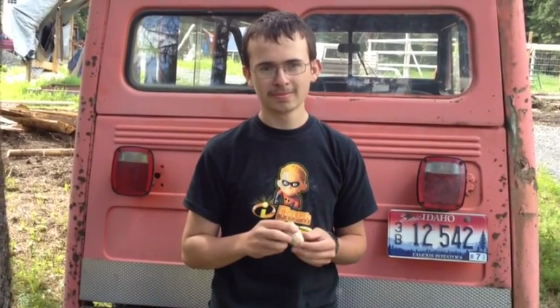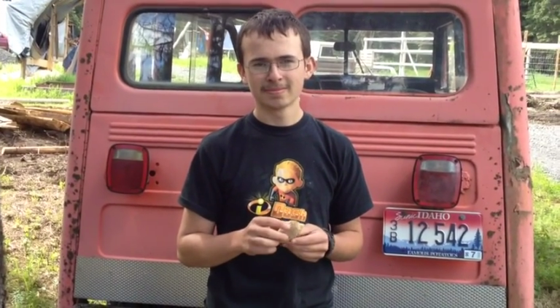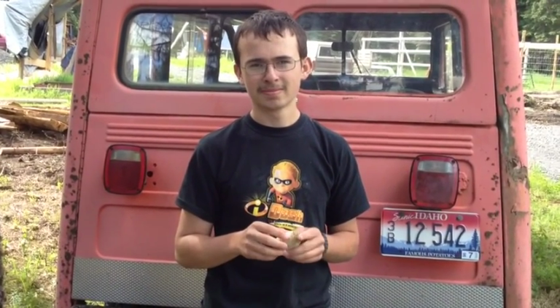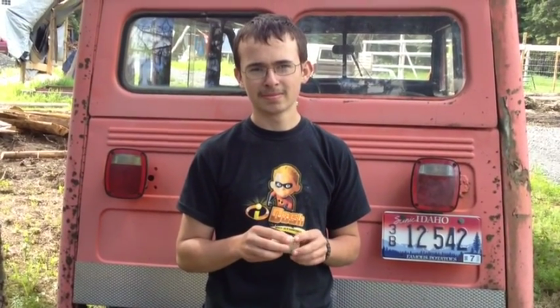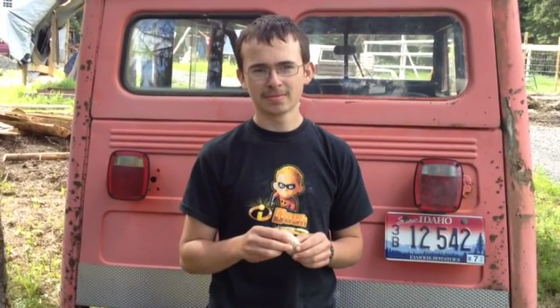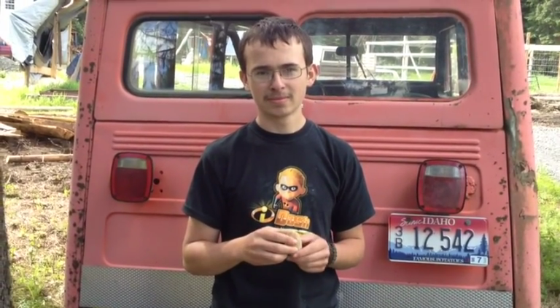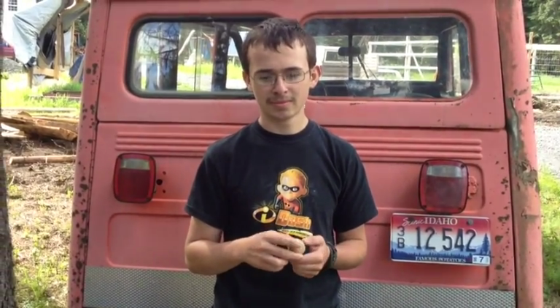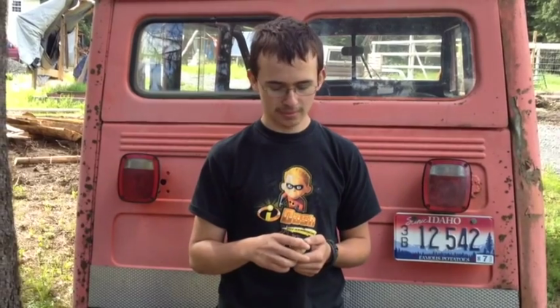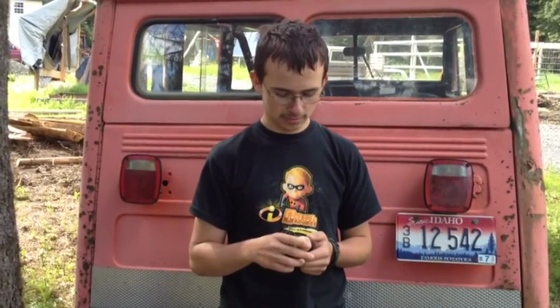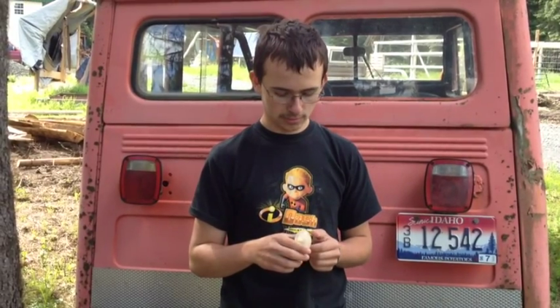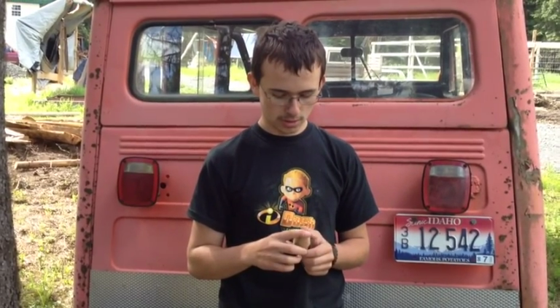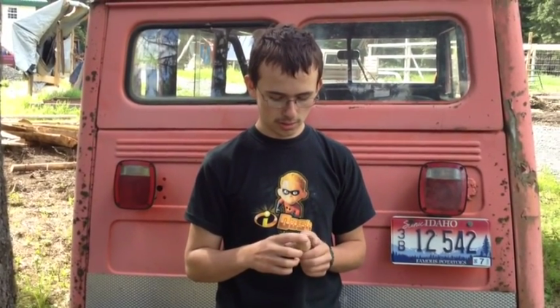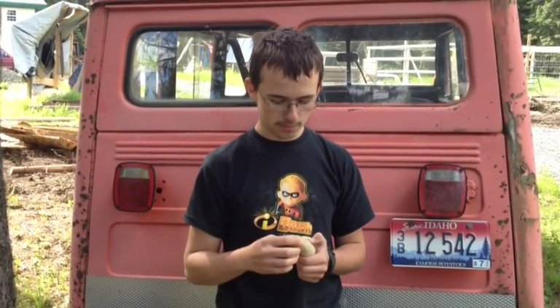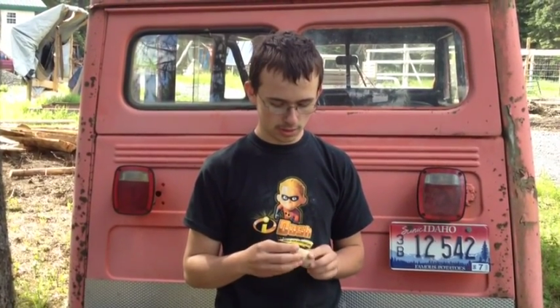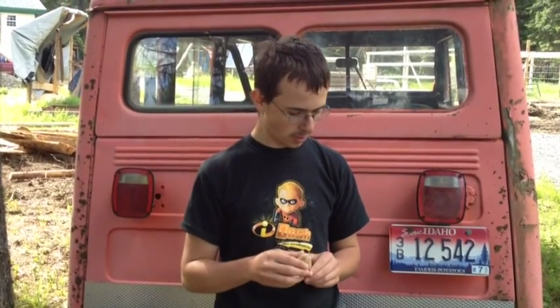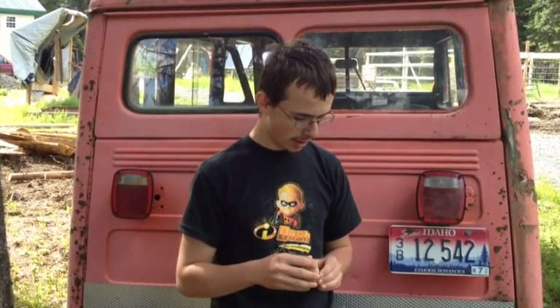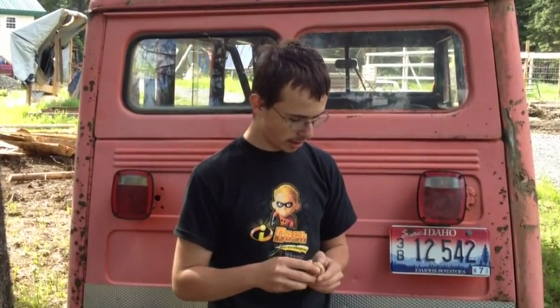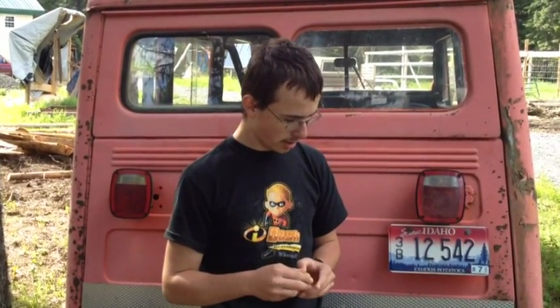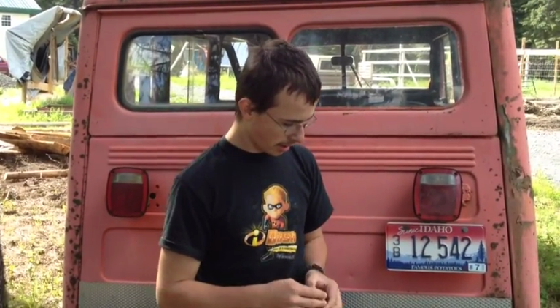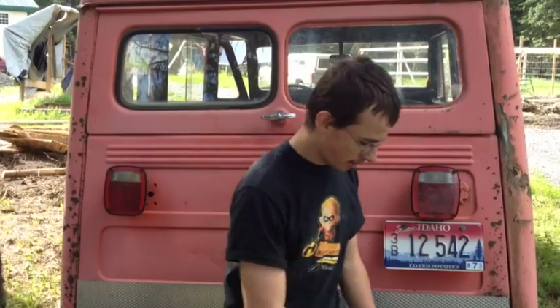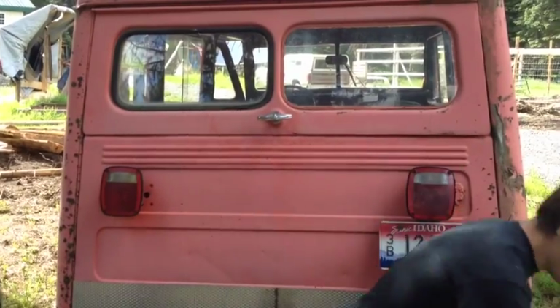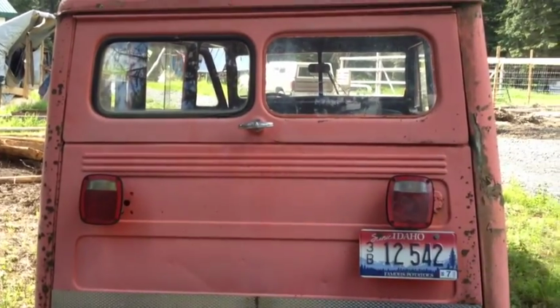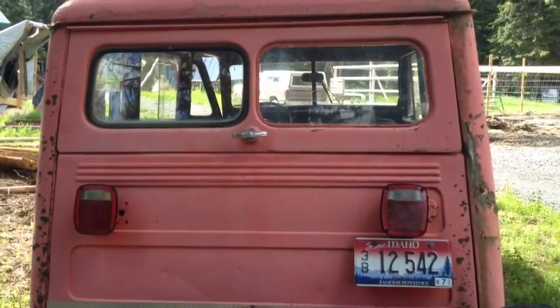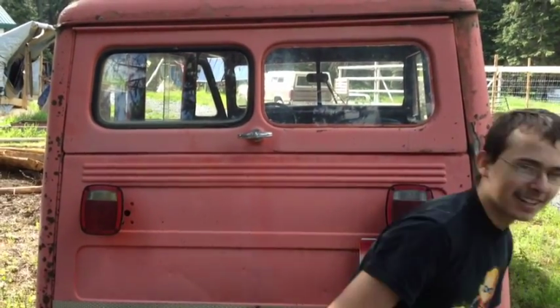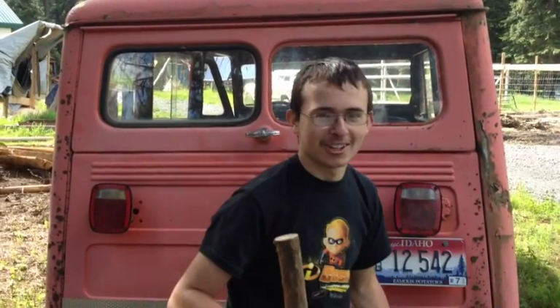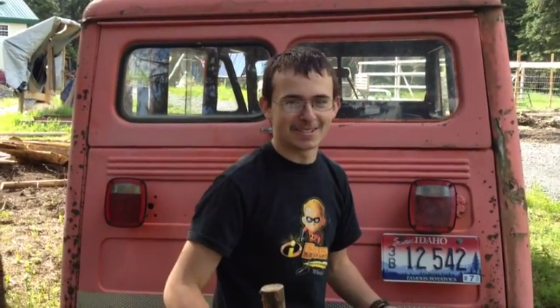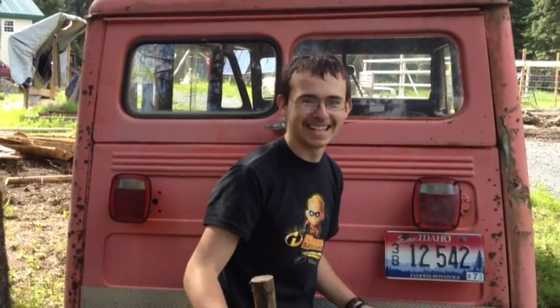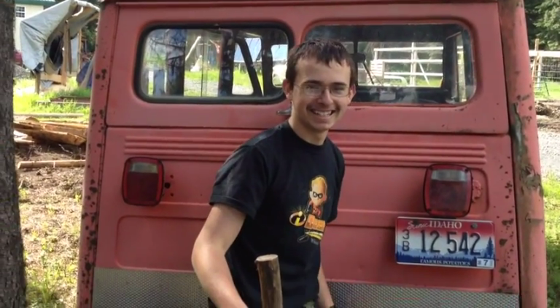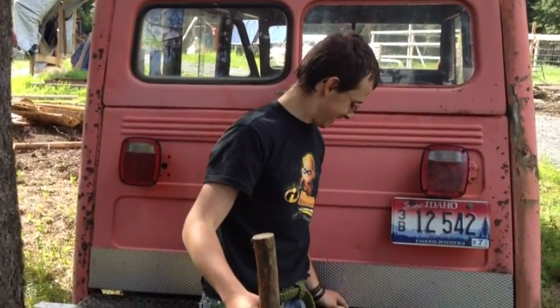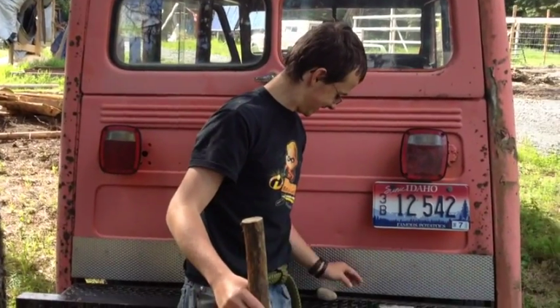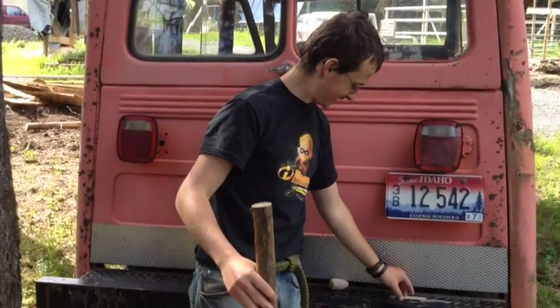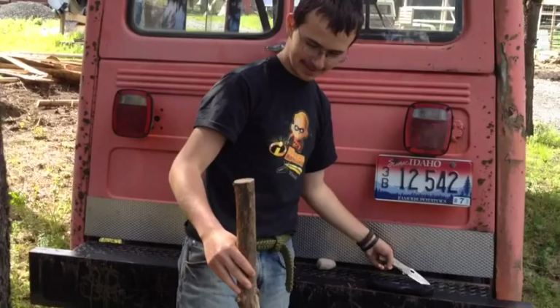What process did you use to get the egg in the form it is right now? I just whittled at it. I'm better at showing these things. That's okay, go ahead — that's why we're videoing.